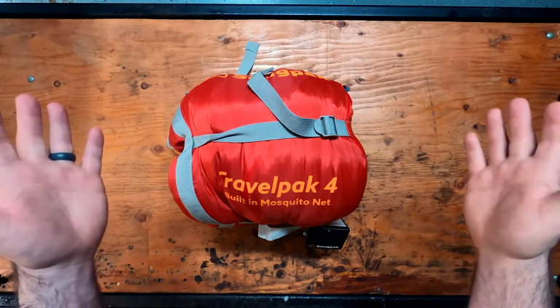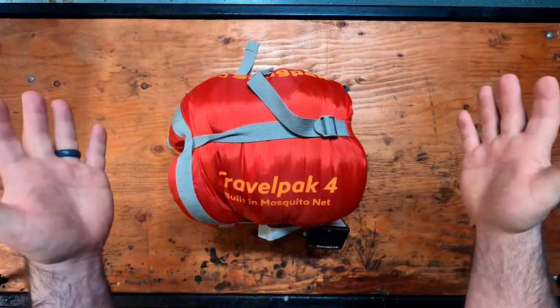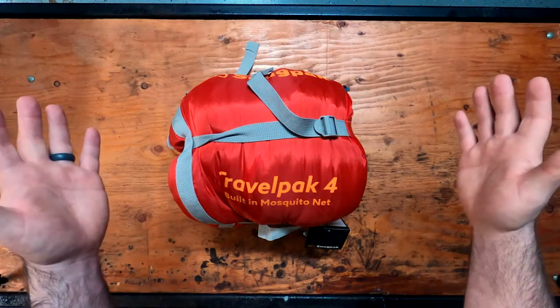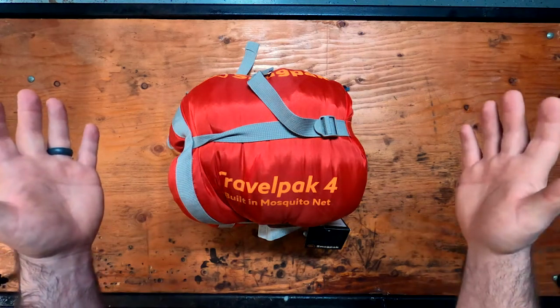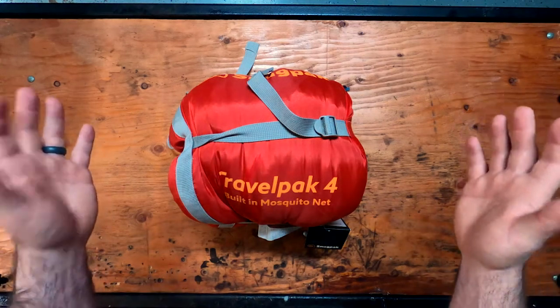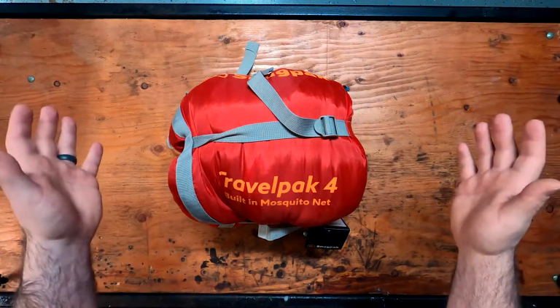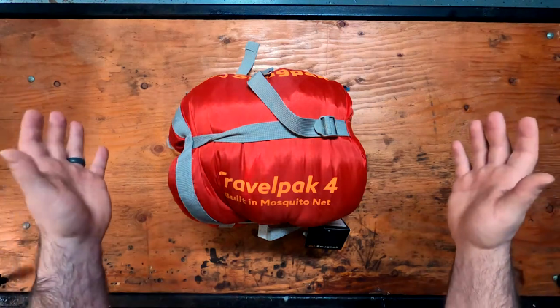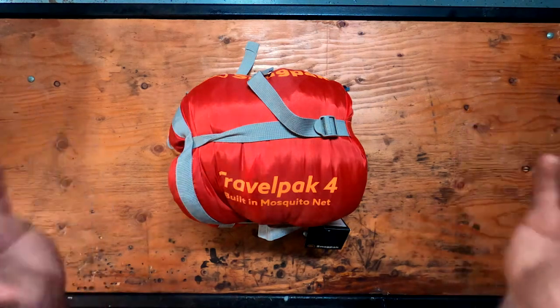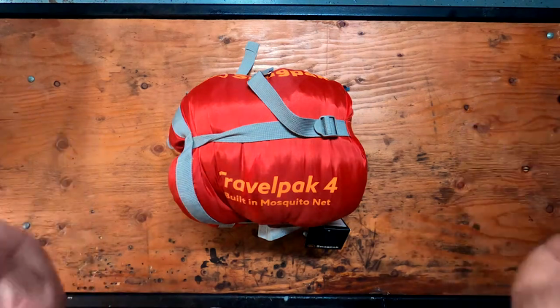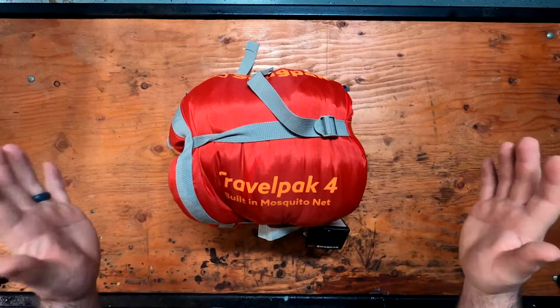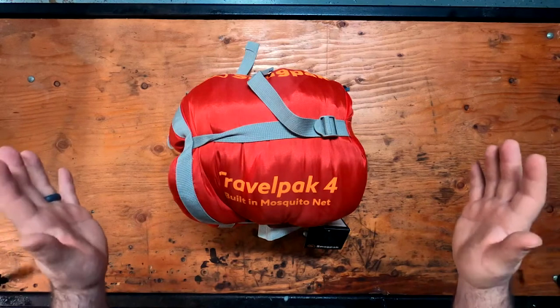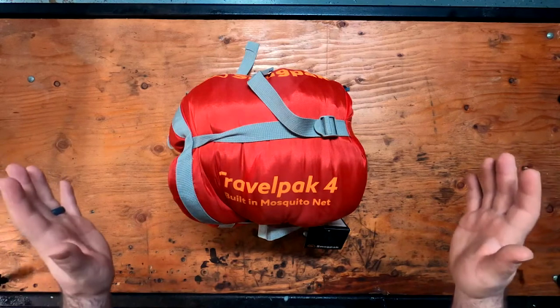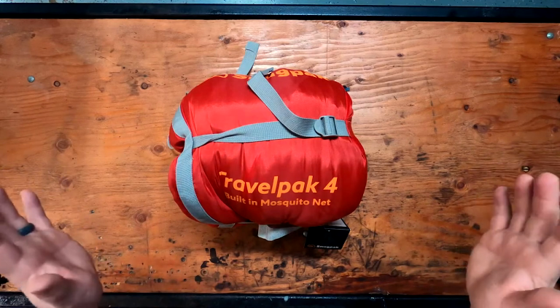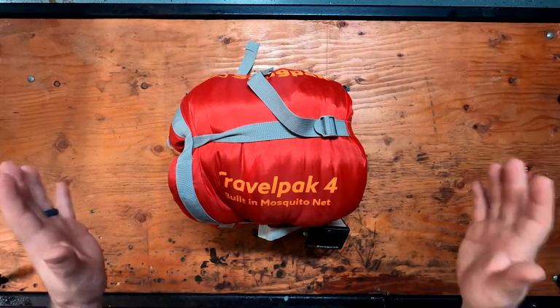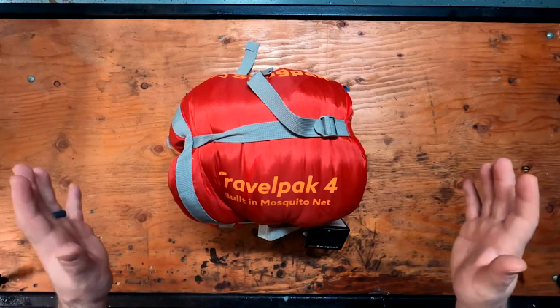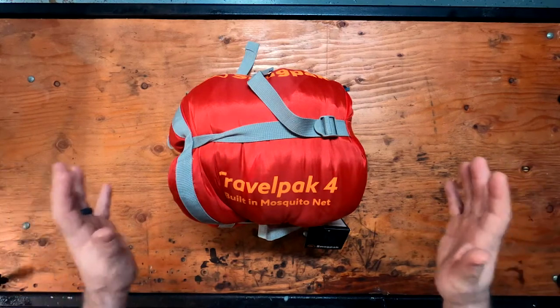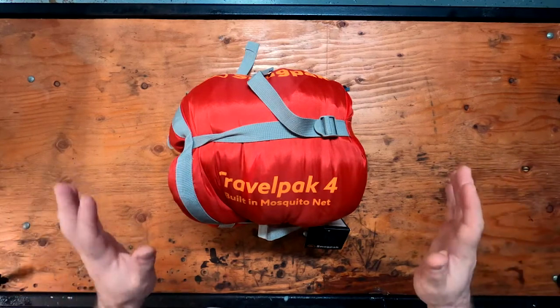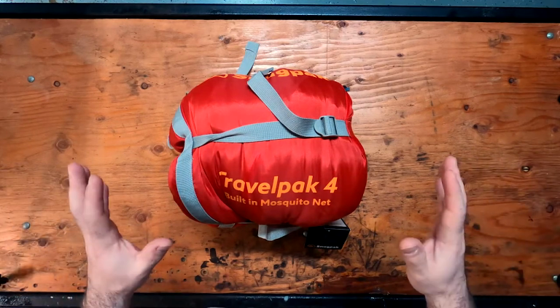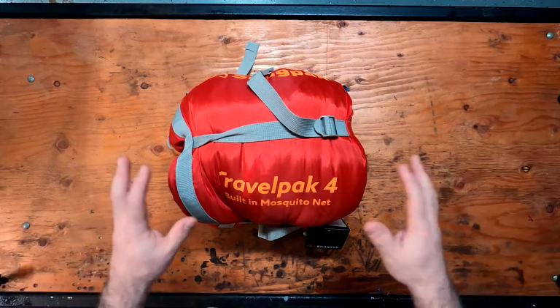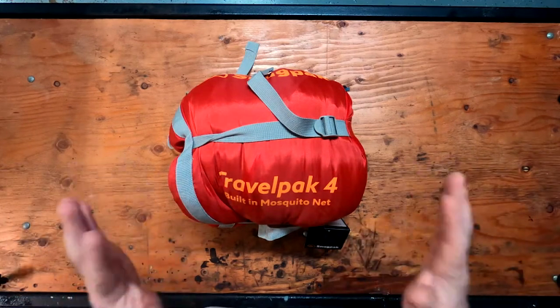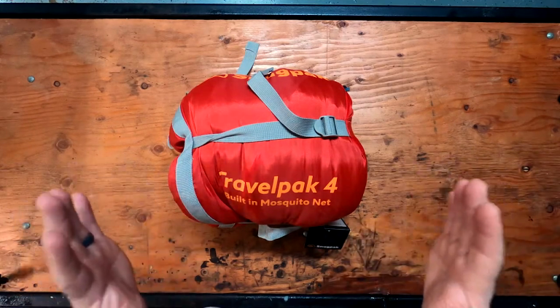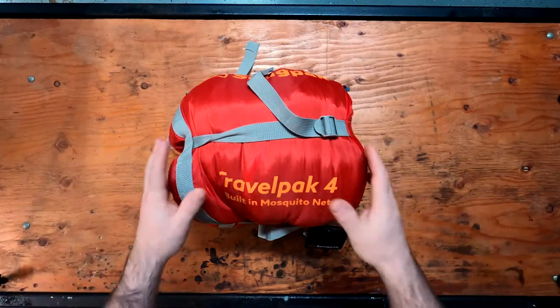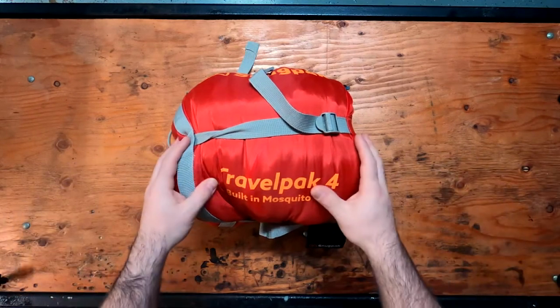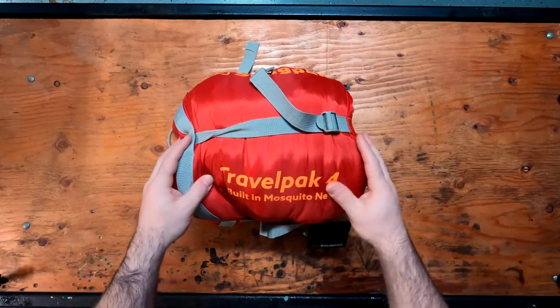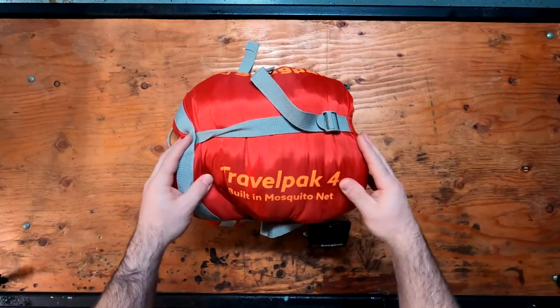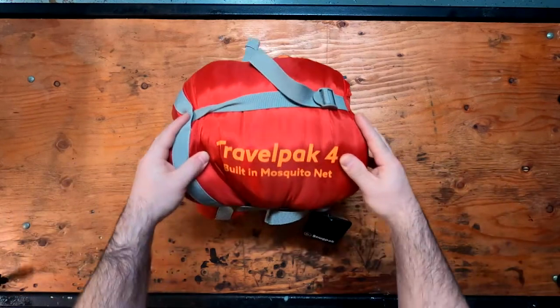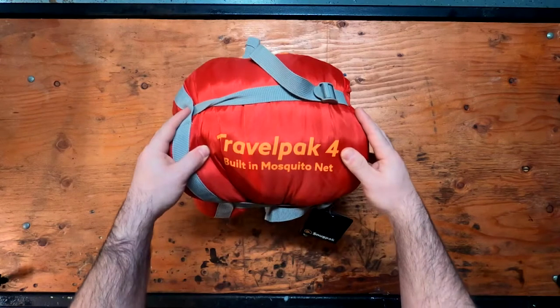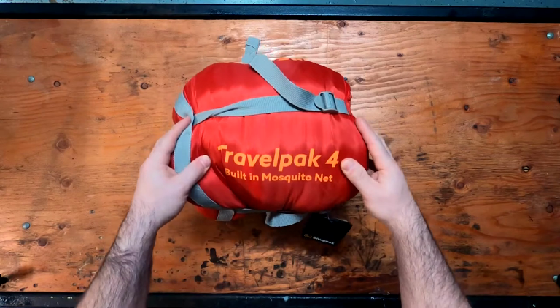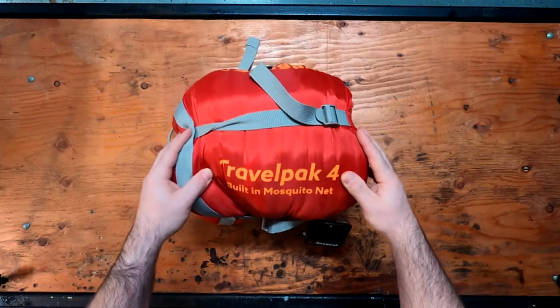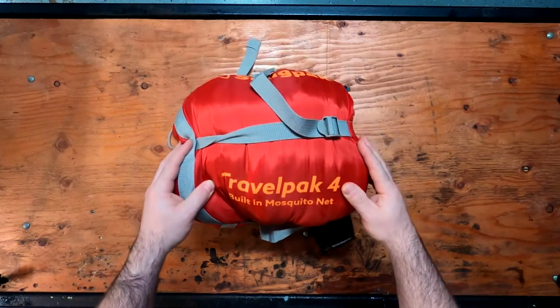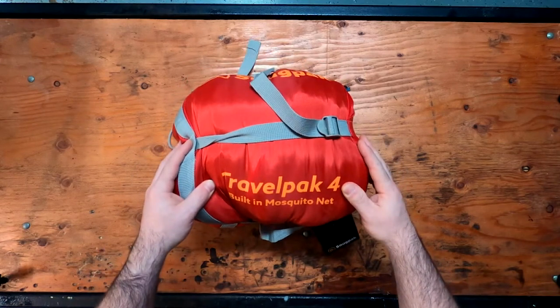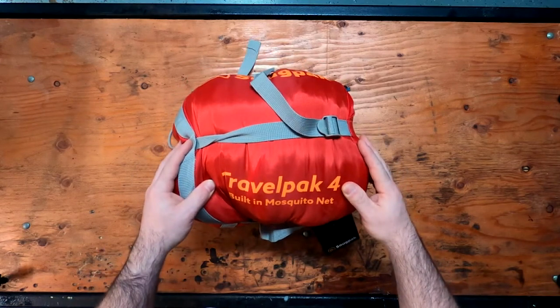Happy Monday everybody, Ben here. Today we're going to be doing another product demo and today's demo is on the Travelpak 4 sleeping bag from Snugpak.